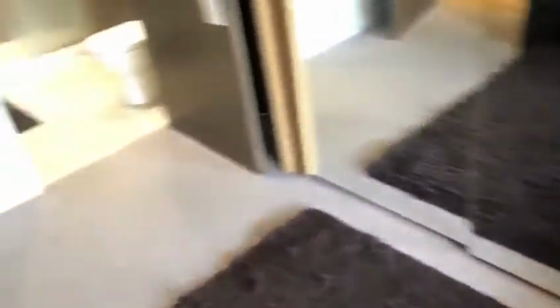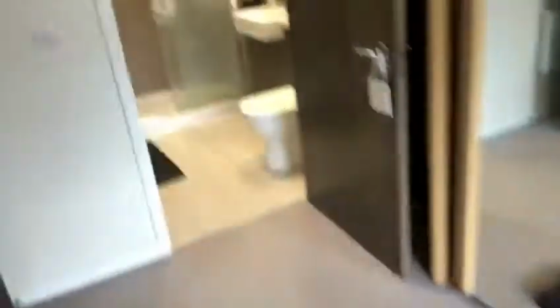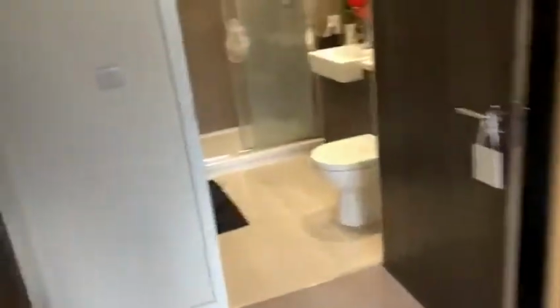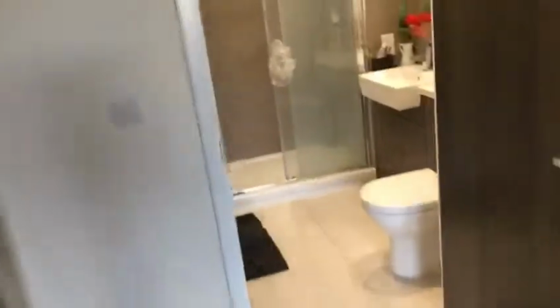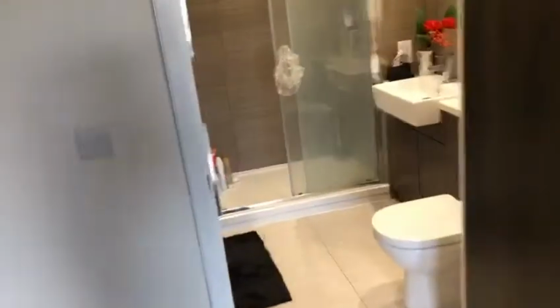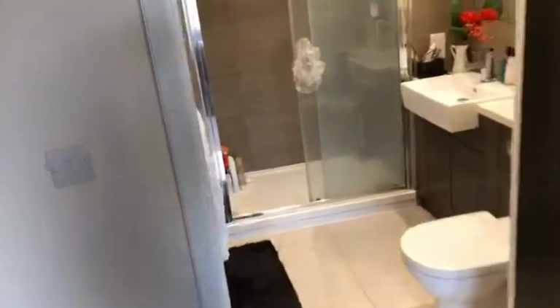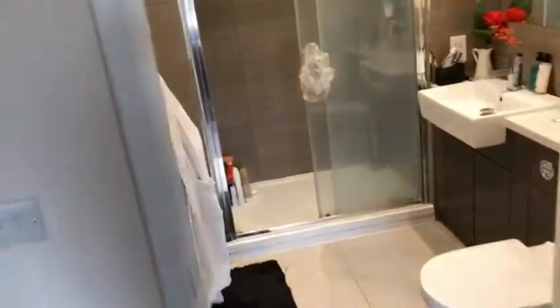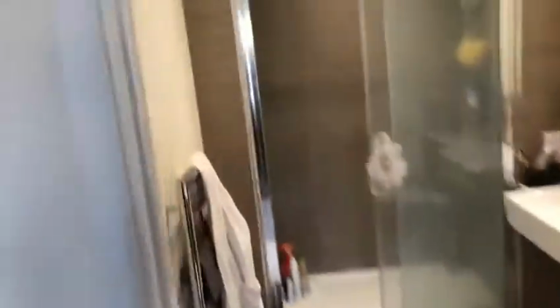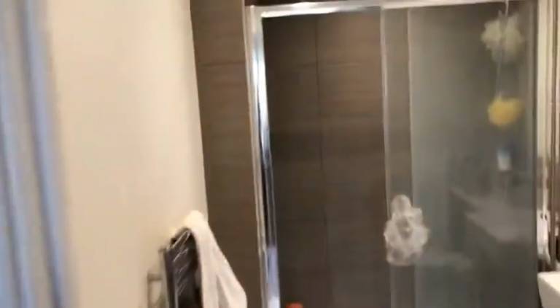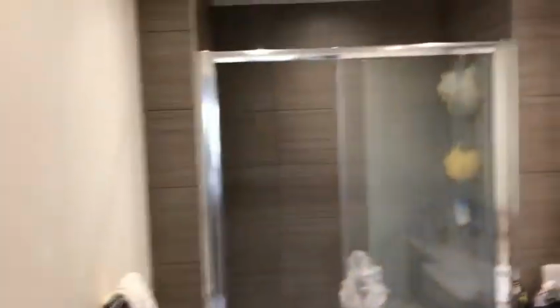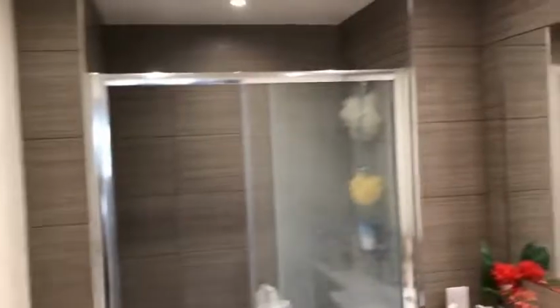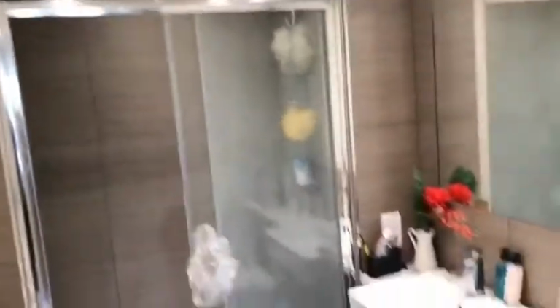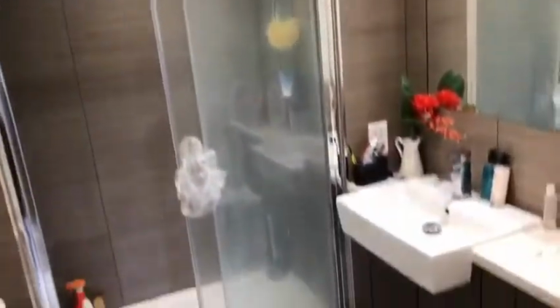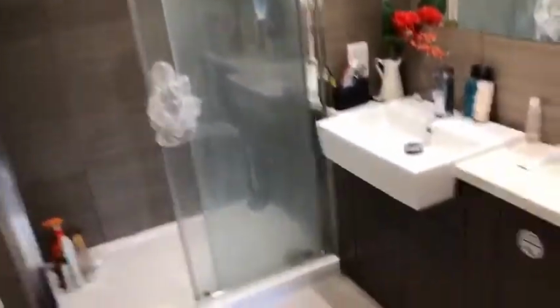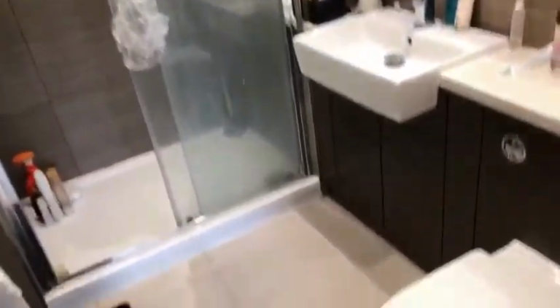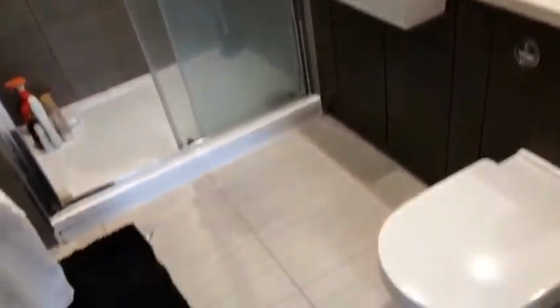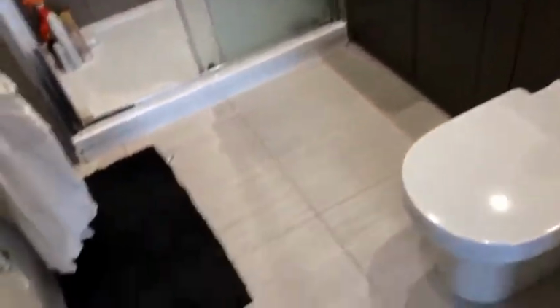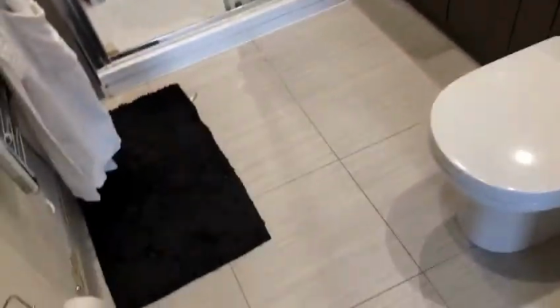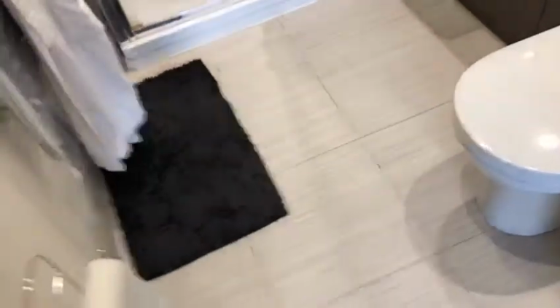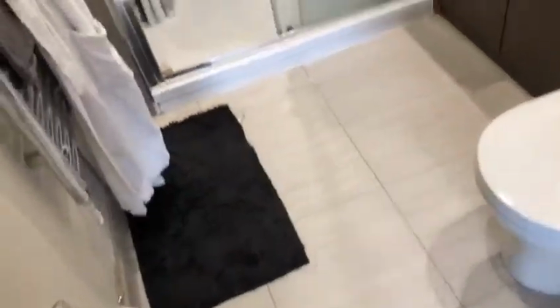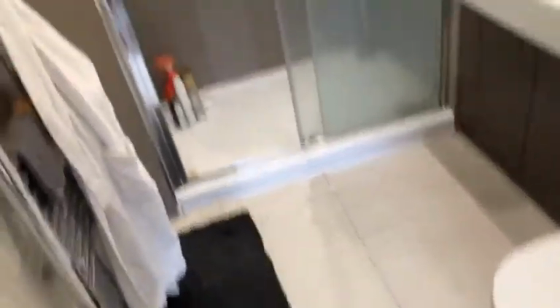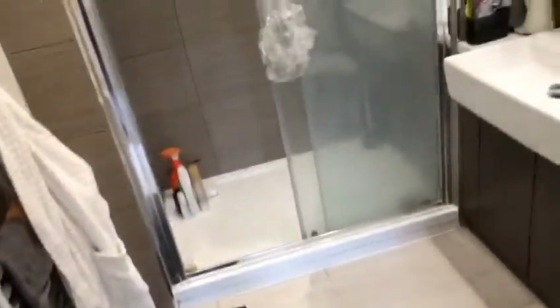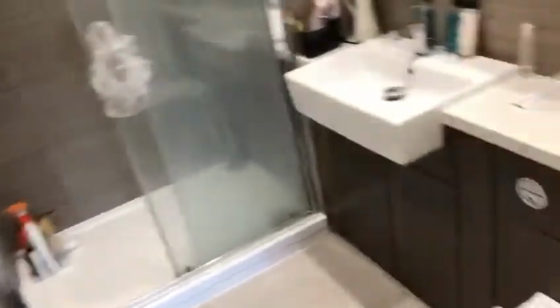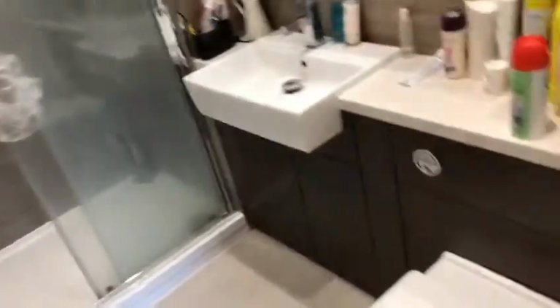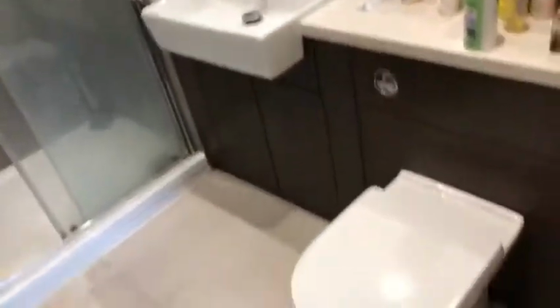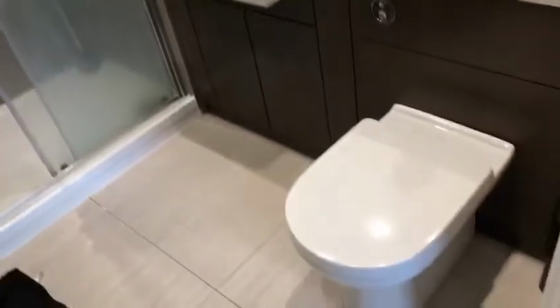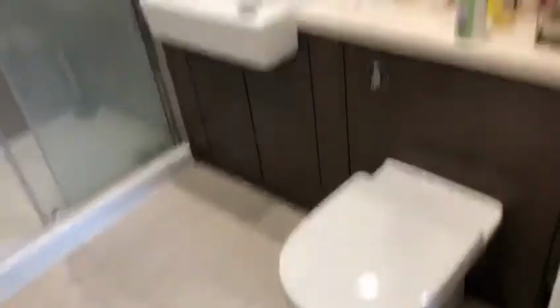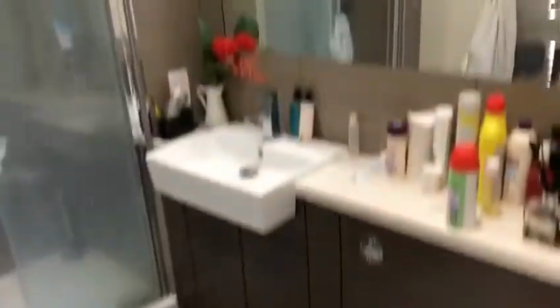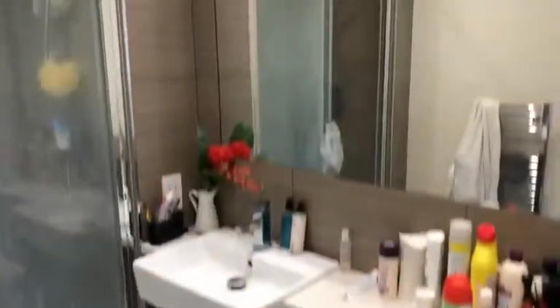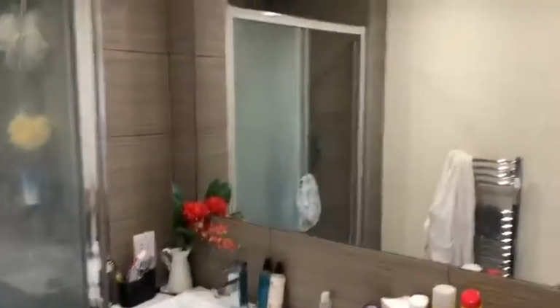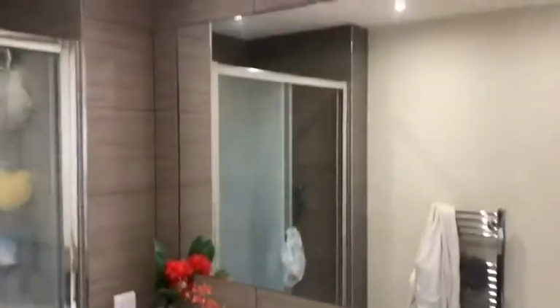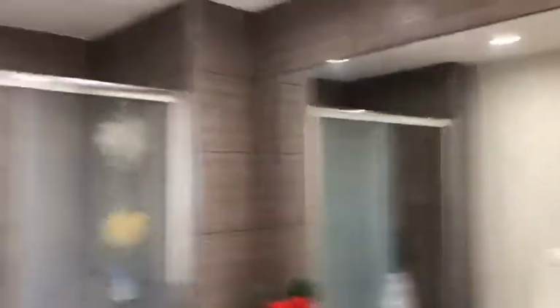Then we have the bathroom, which is en suite. You've got a shower, sink, toilet, and a large mirror.